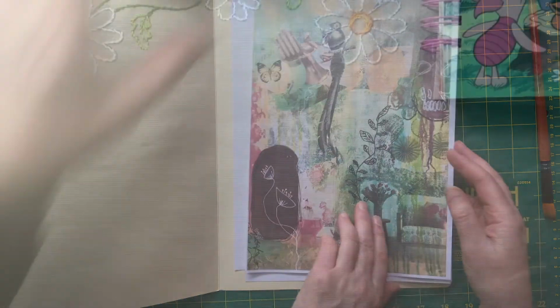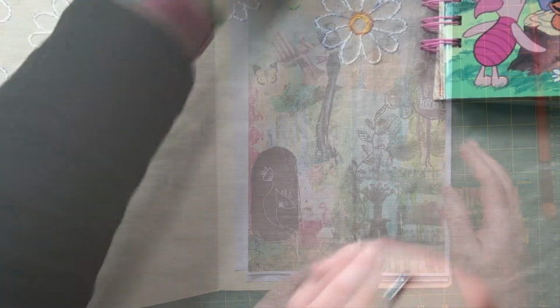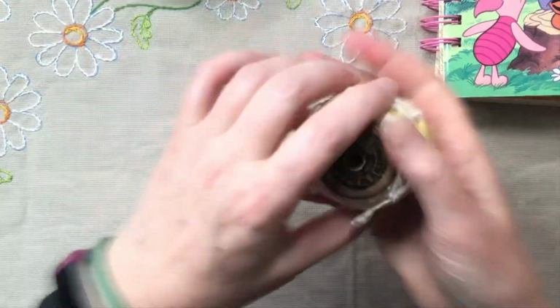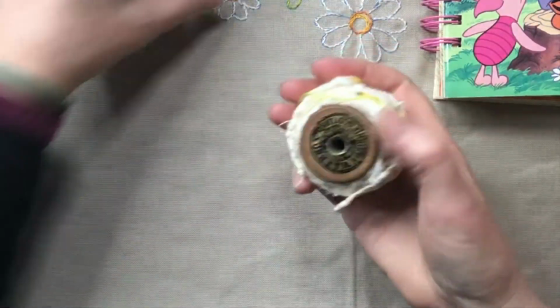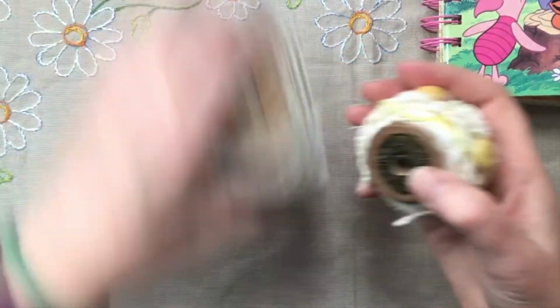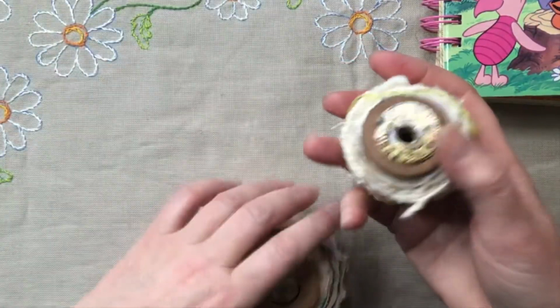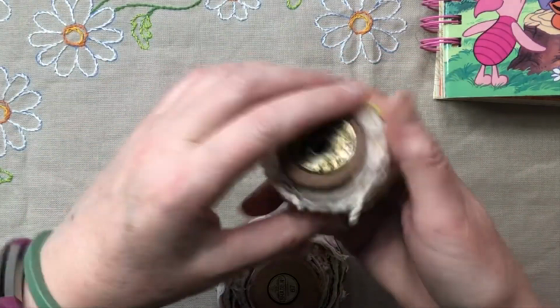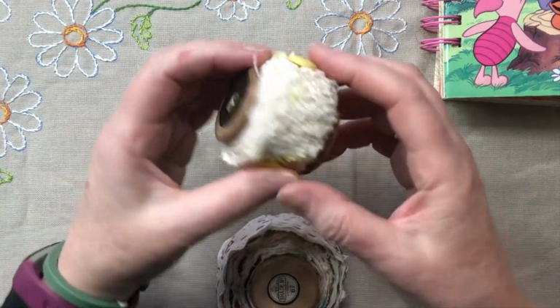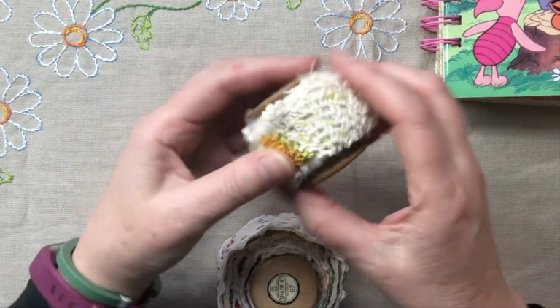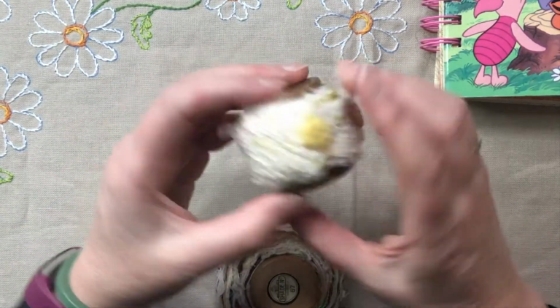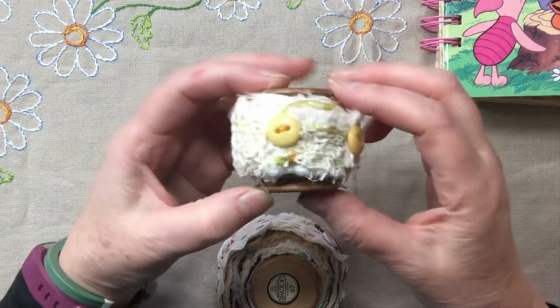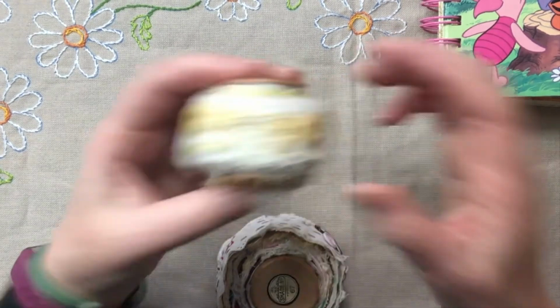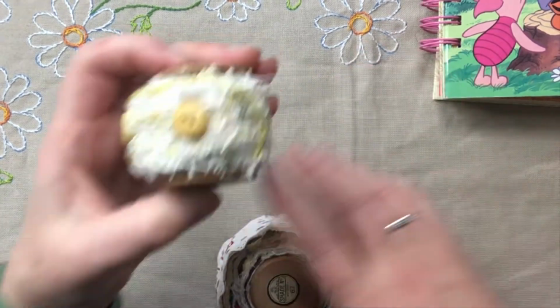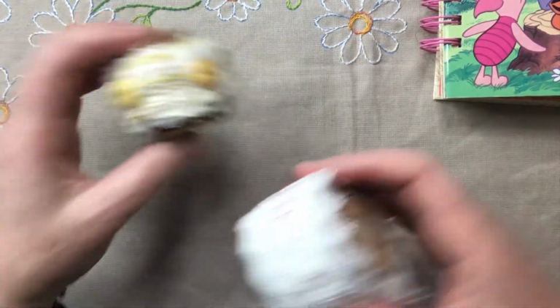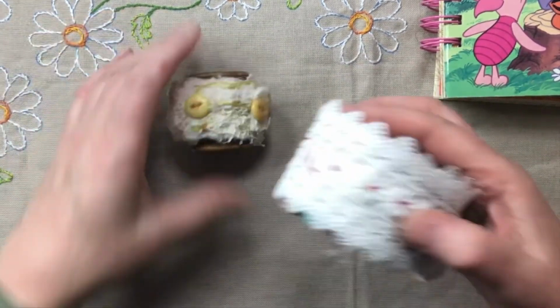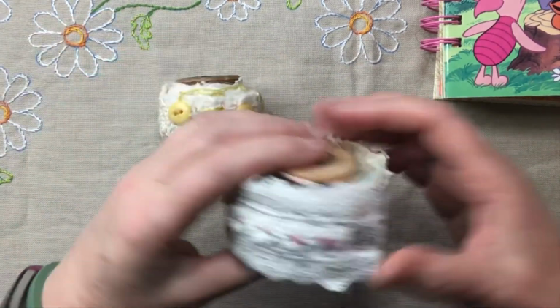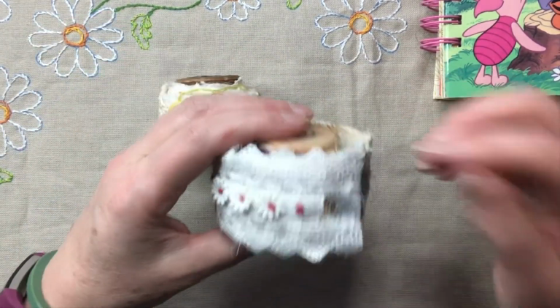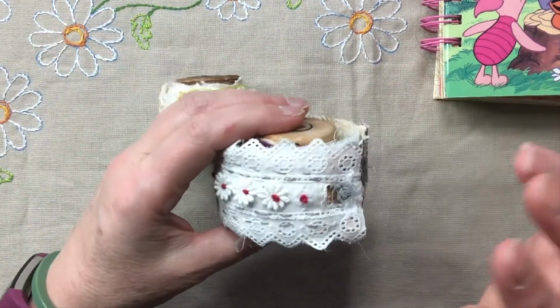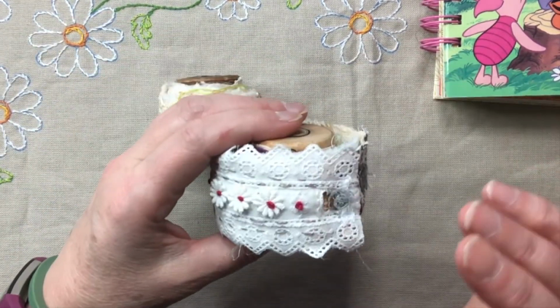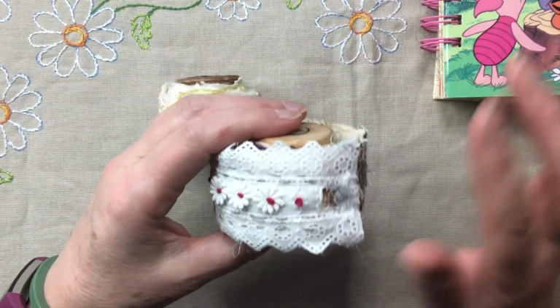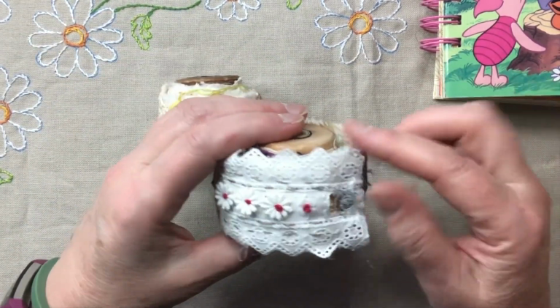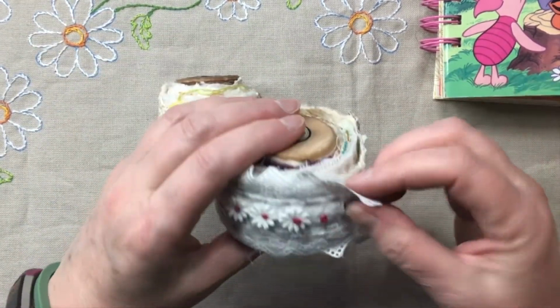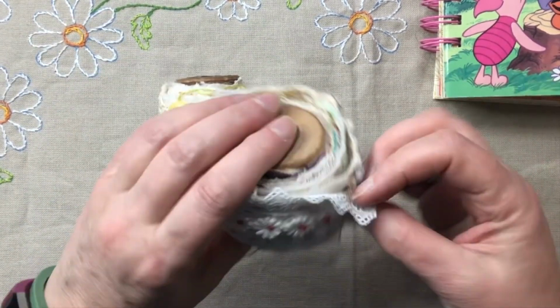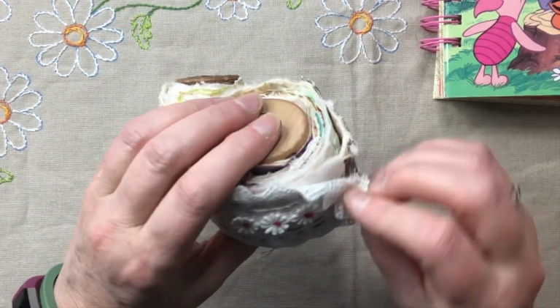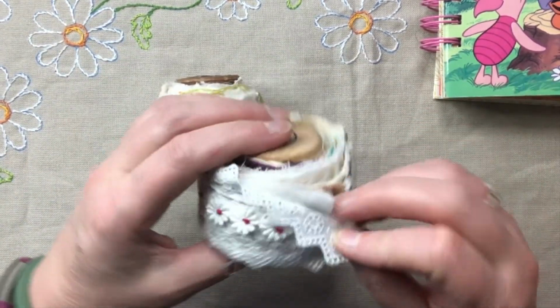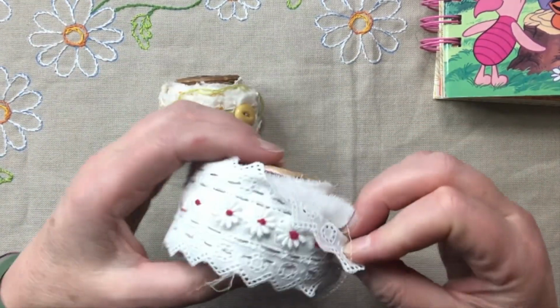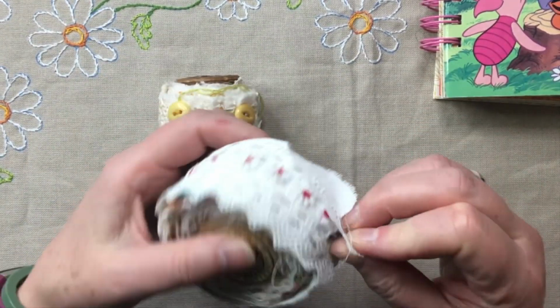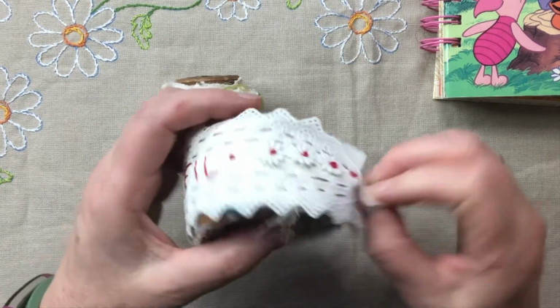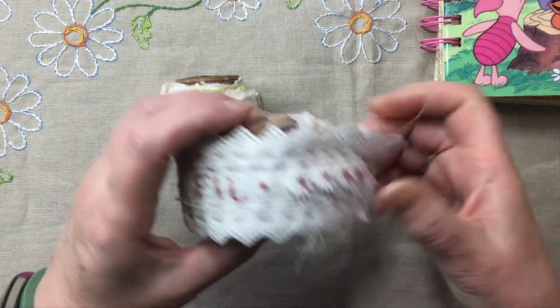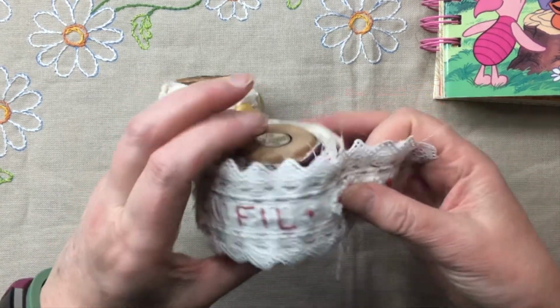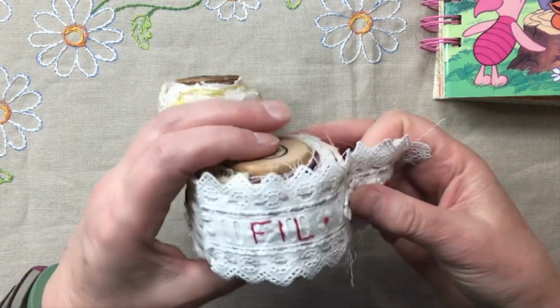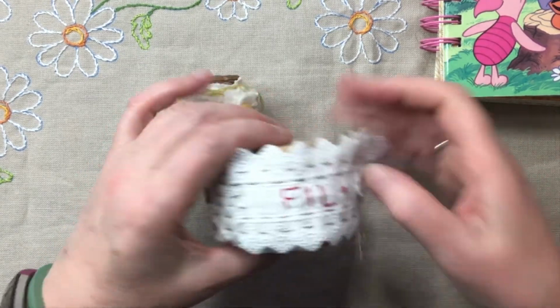Just before I do the Winnie the Pooh books, I wanted to do a quick run through of these because they're in the shop but I don't think I actually ended up doing a what's in my shop for these.